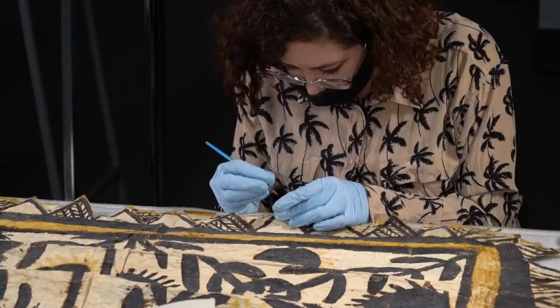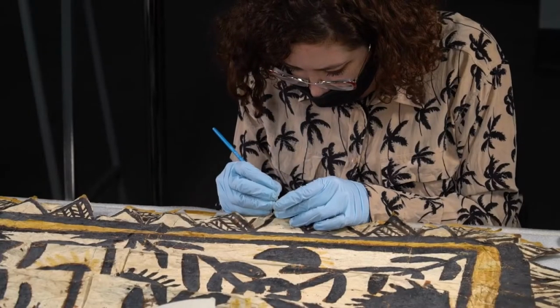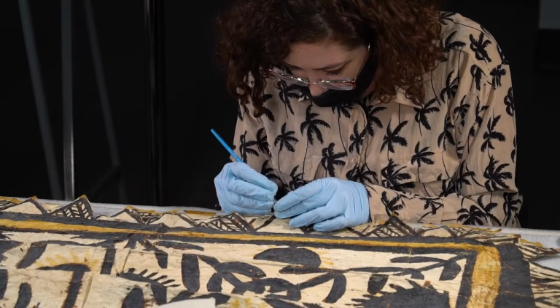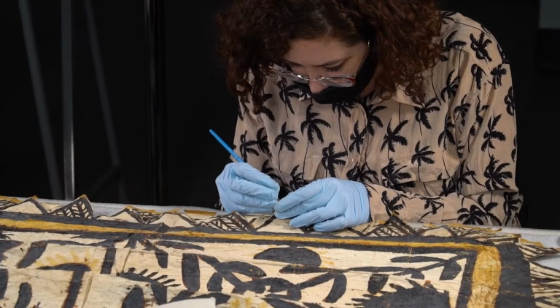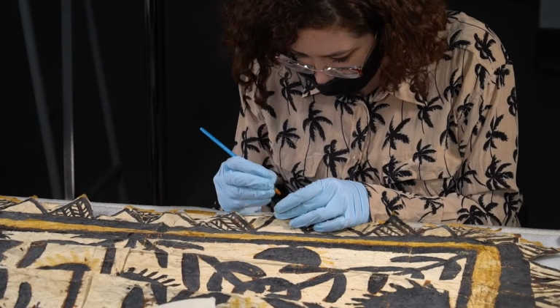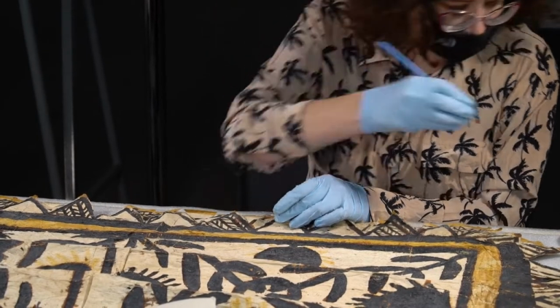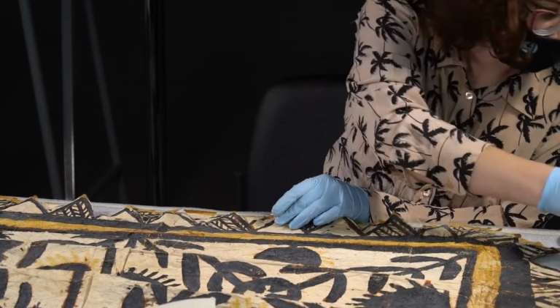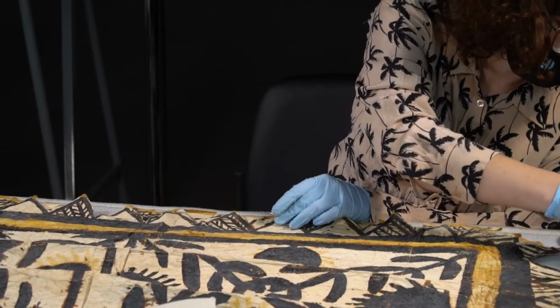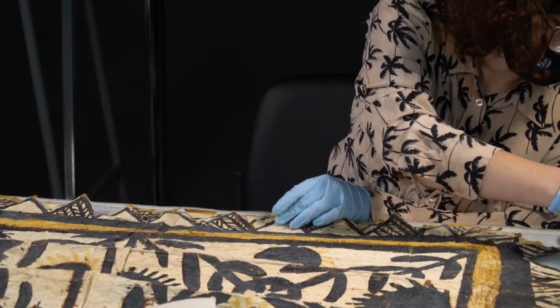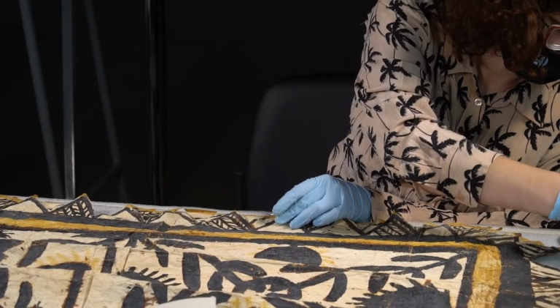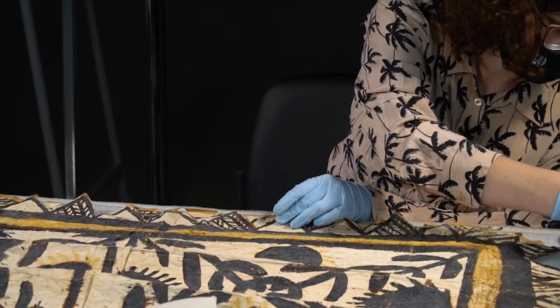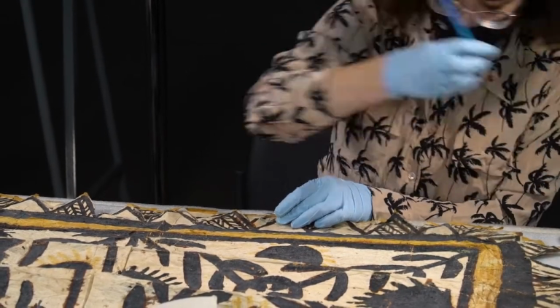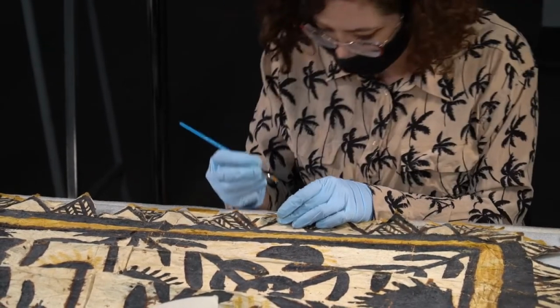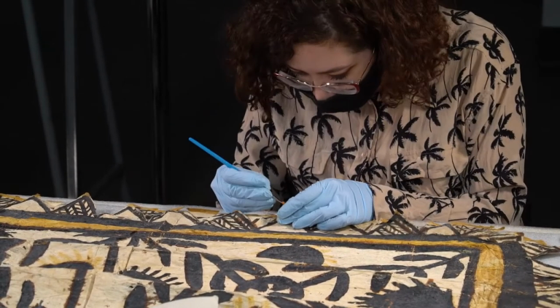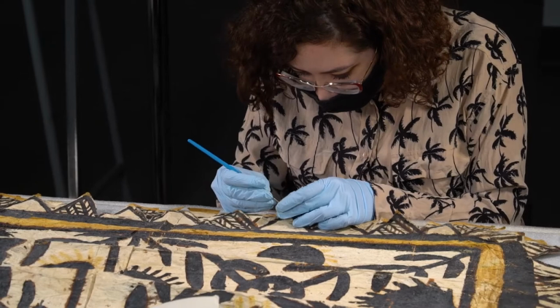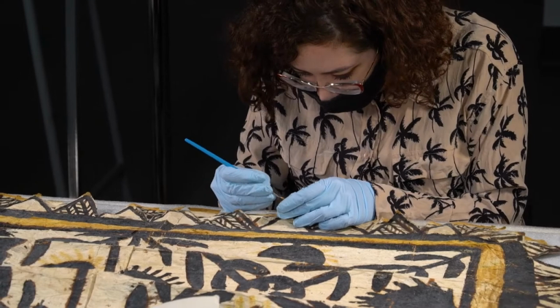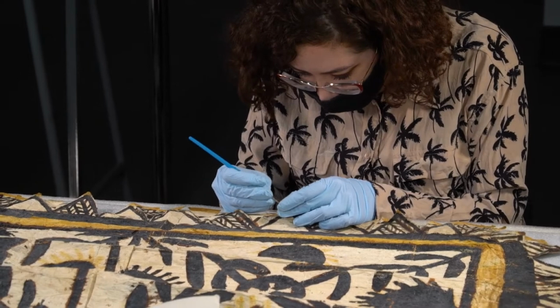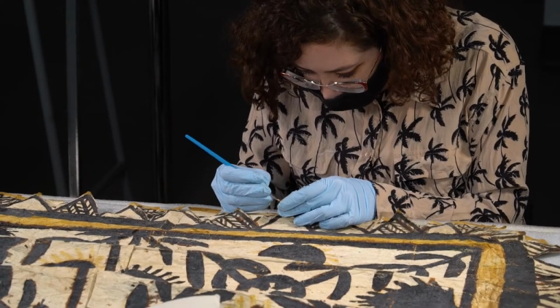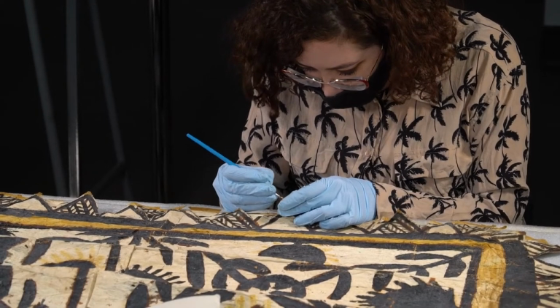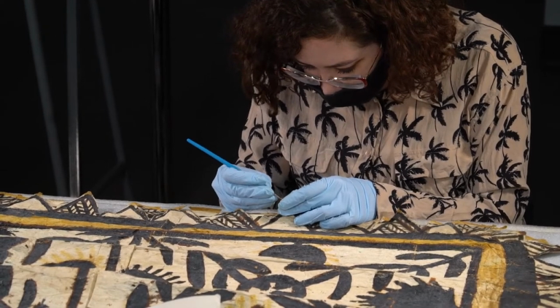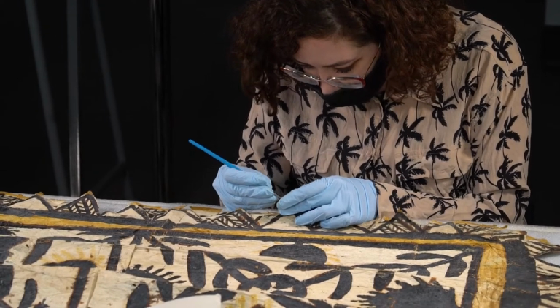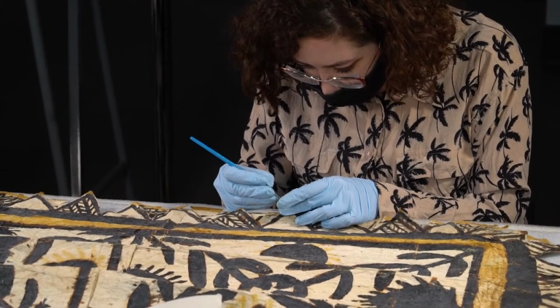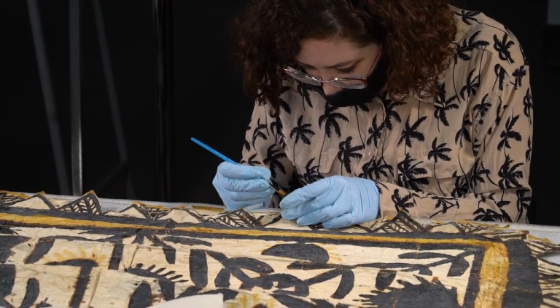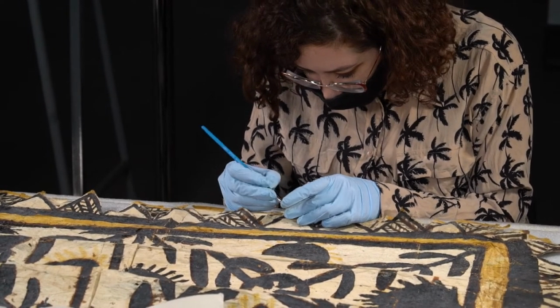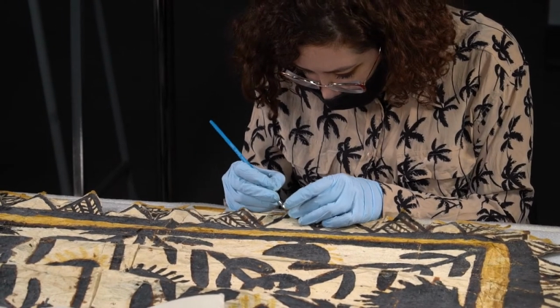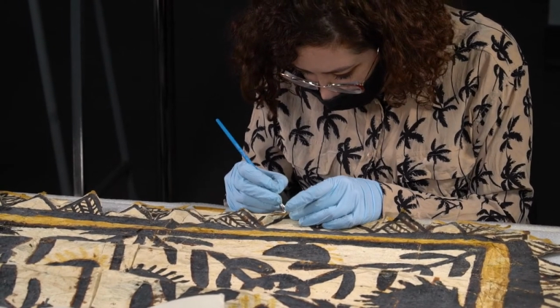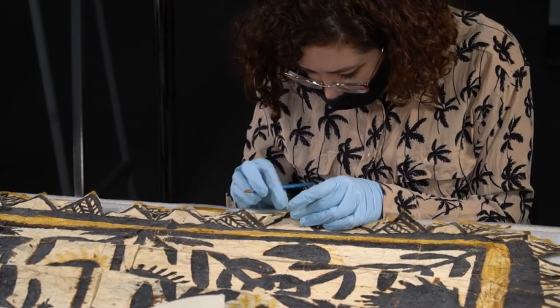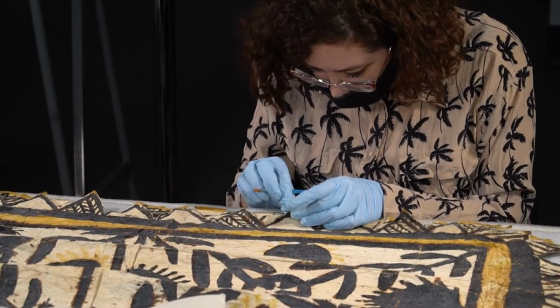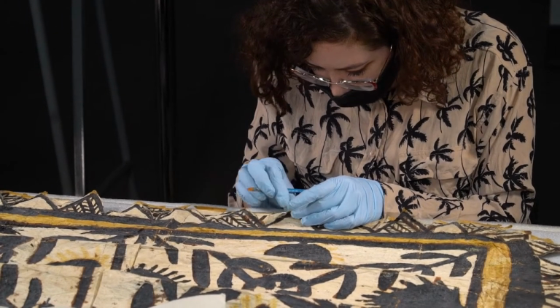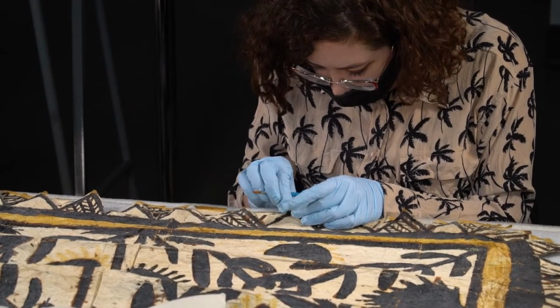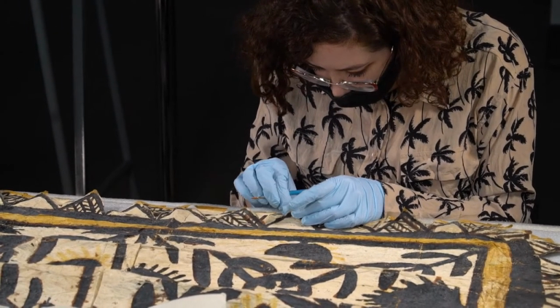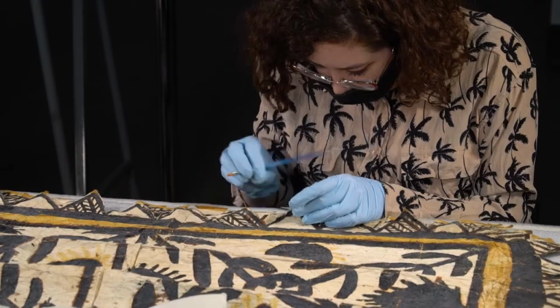As the assistant conservator, I write treatment proposals for each artifact before working on it. These proposals have multiple treatment steps, one for each technique or process that I plan to use.